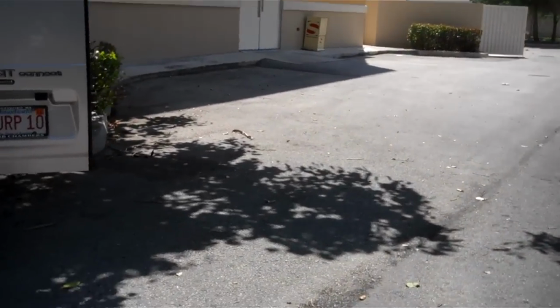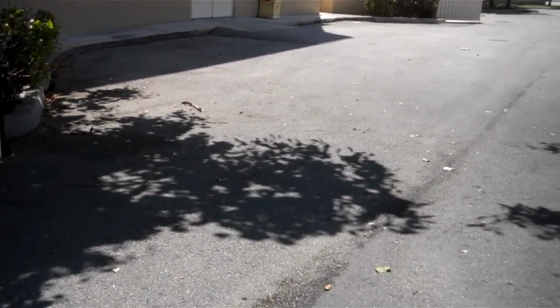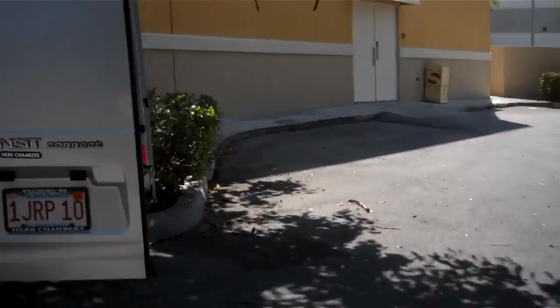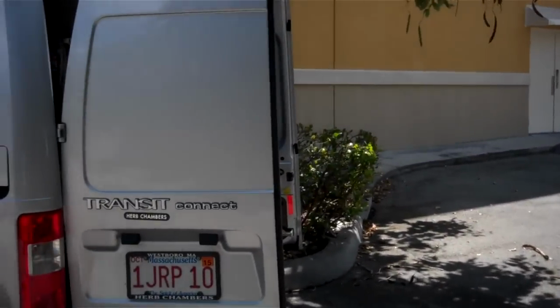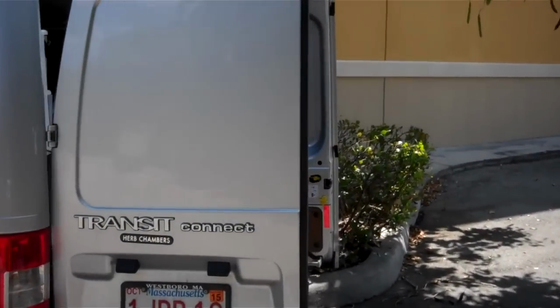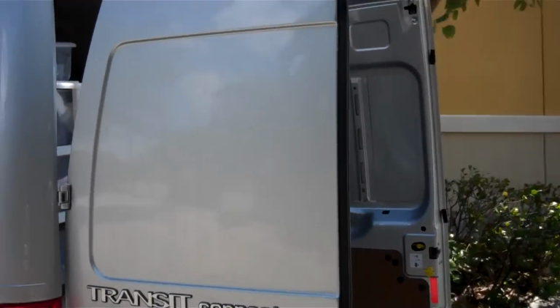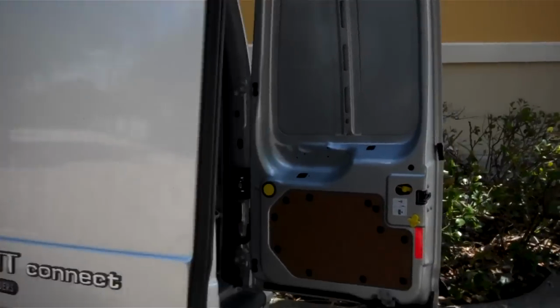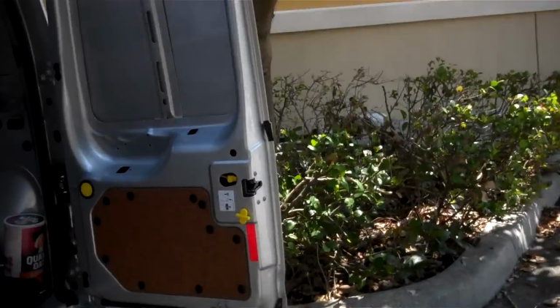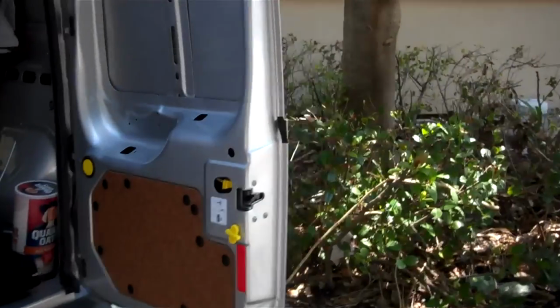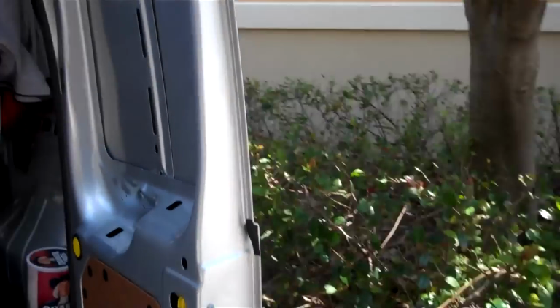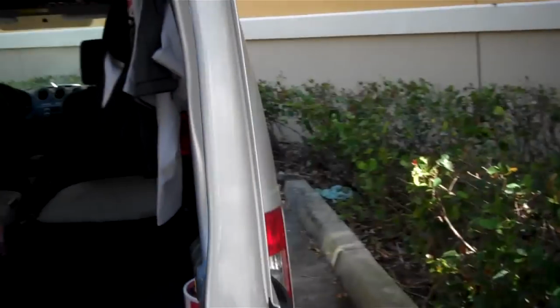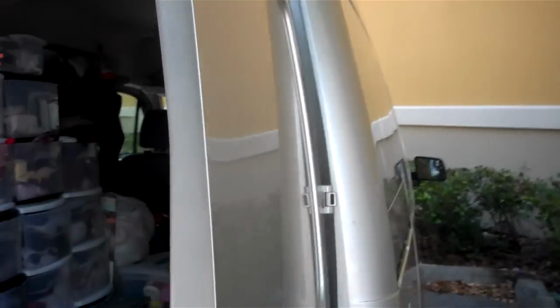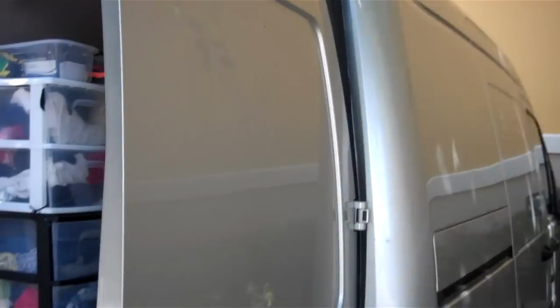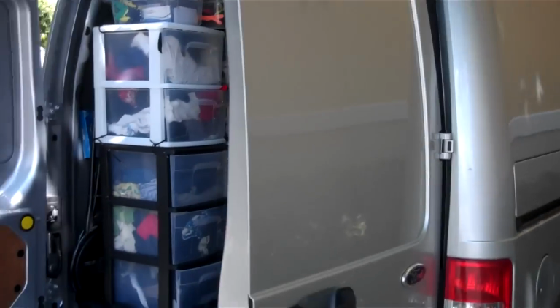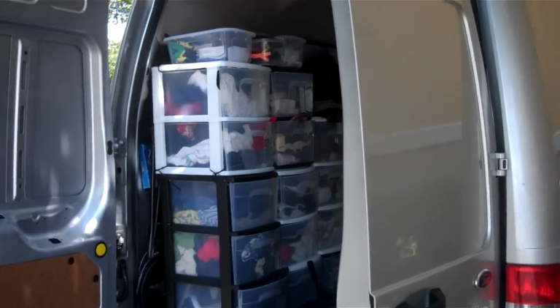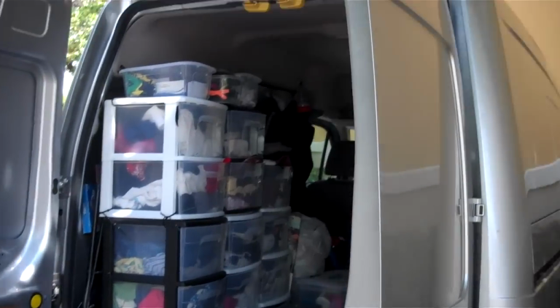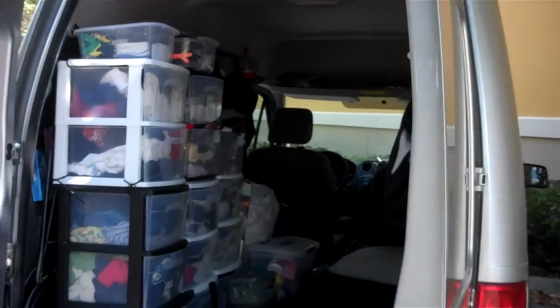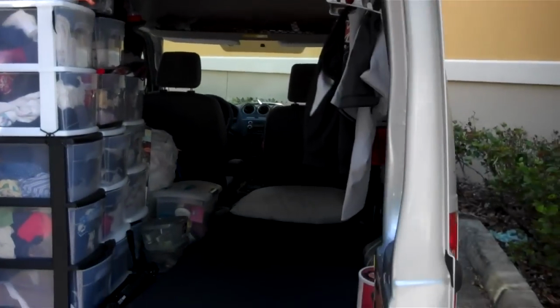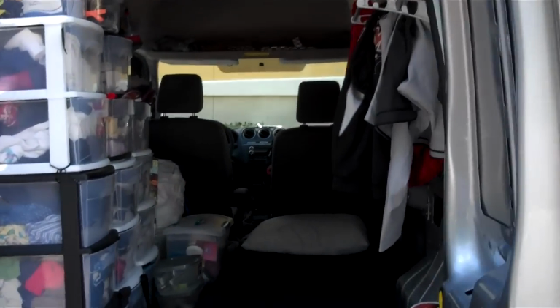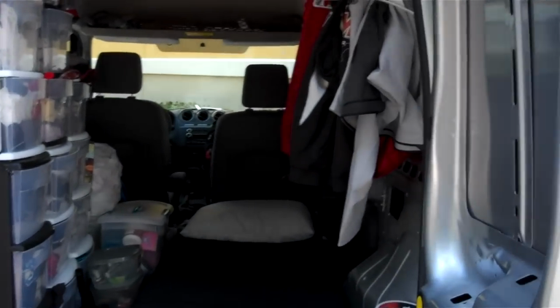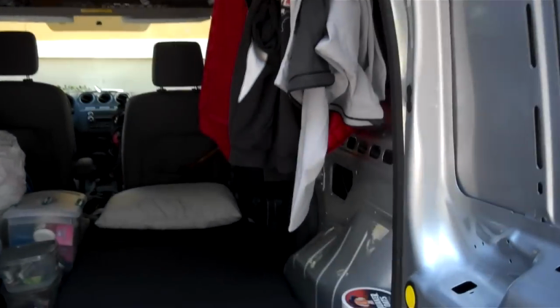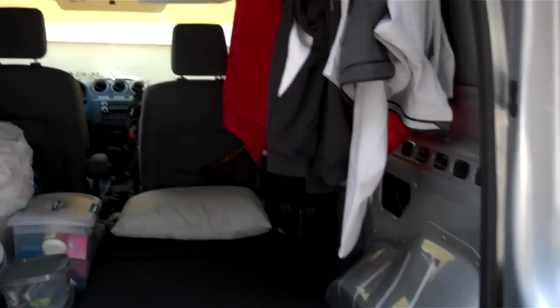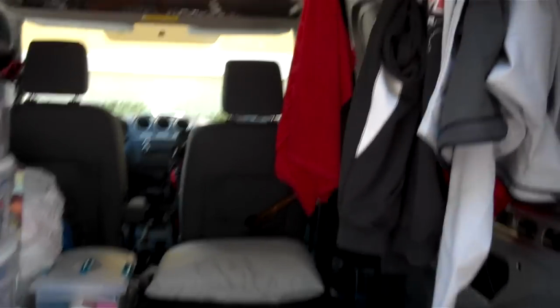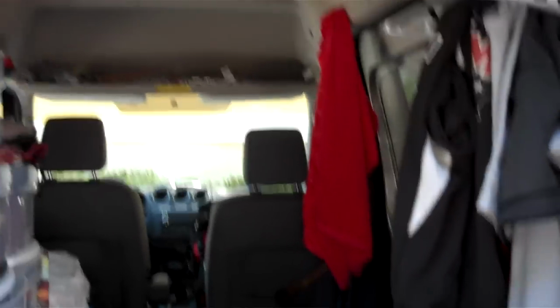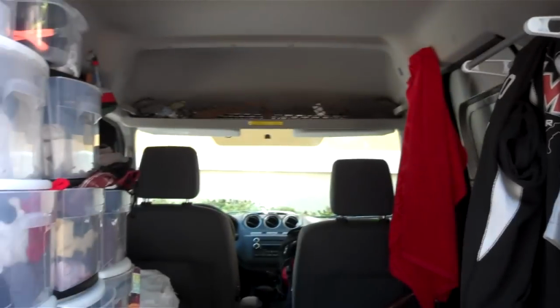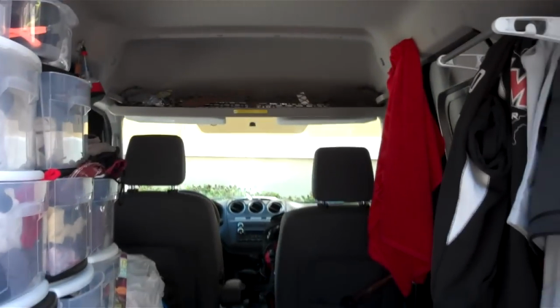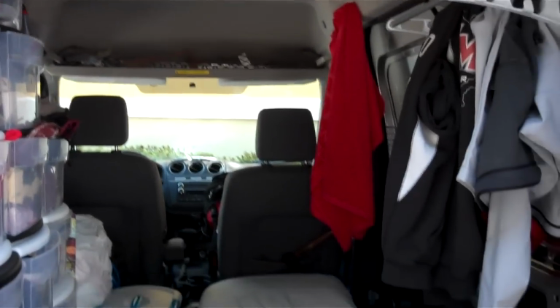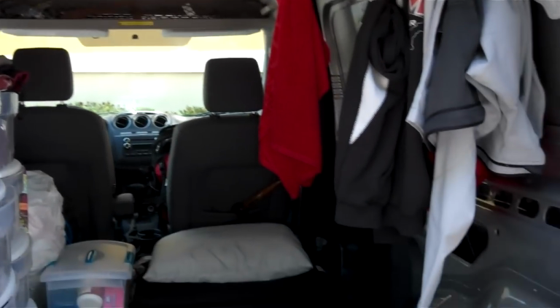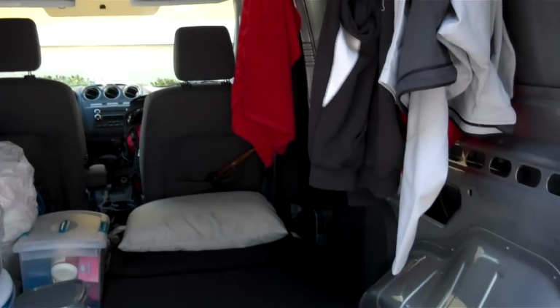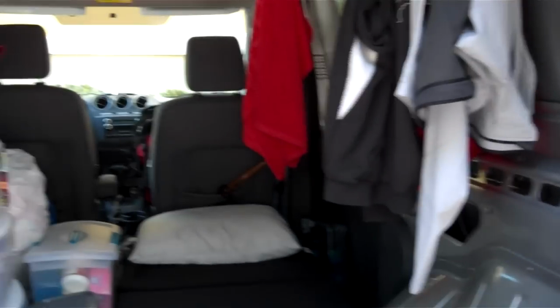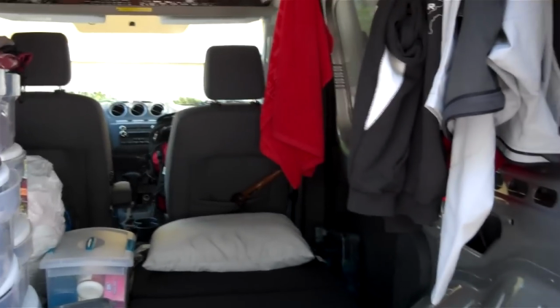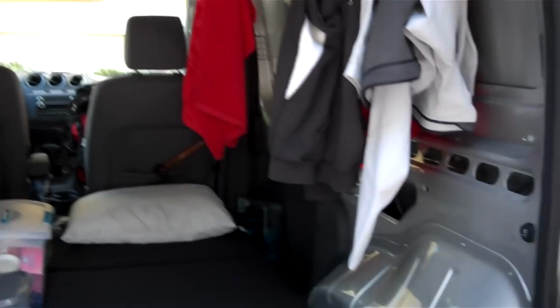The only weird thing is that, as you can see, it's paneled up here, so when driving there's no rear-view mirror. It took a little bit to get used to that, but it's fine now. There's some construction or something going on, so that's what you guys are hearing, just in case you were wondering.